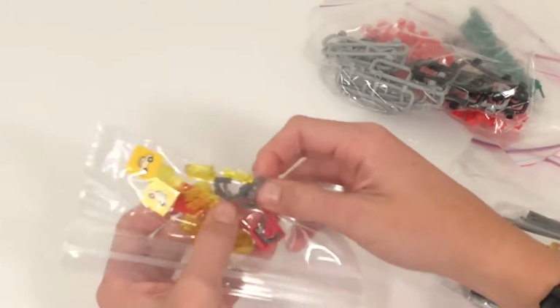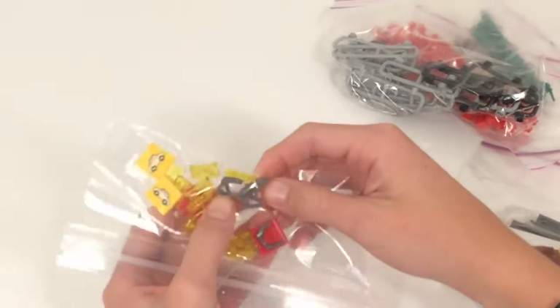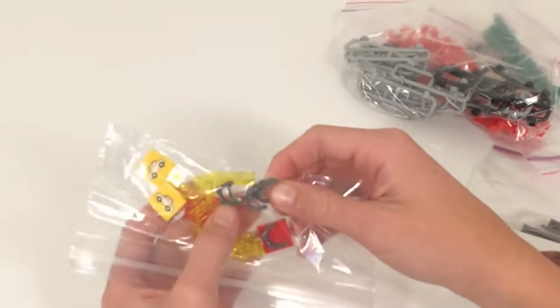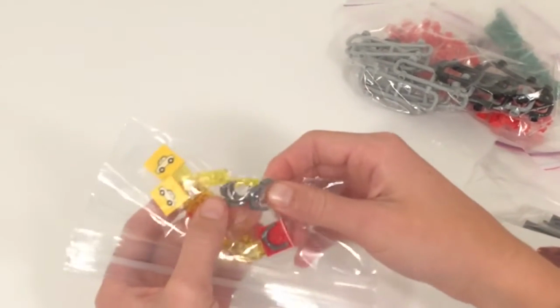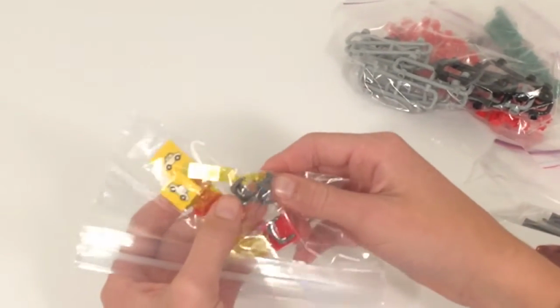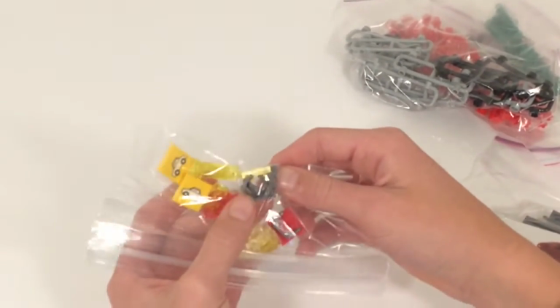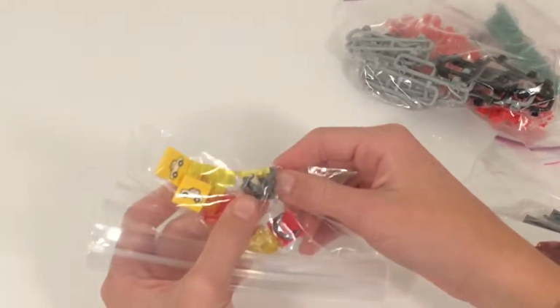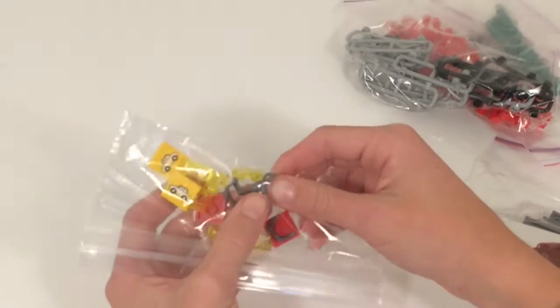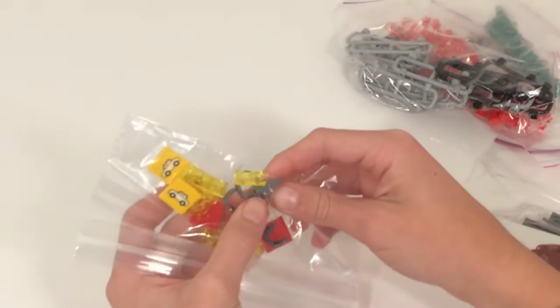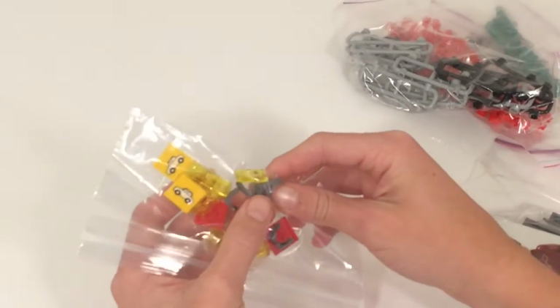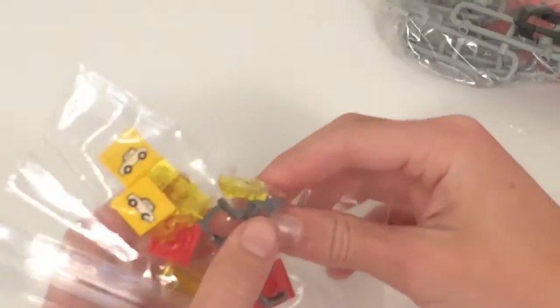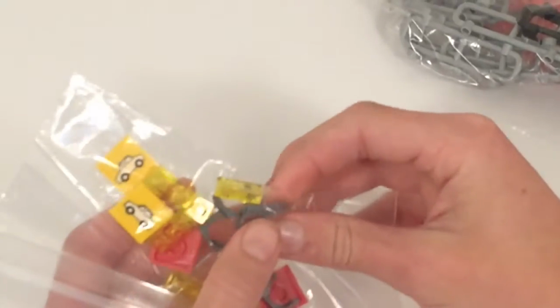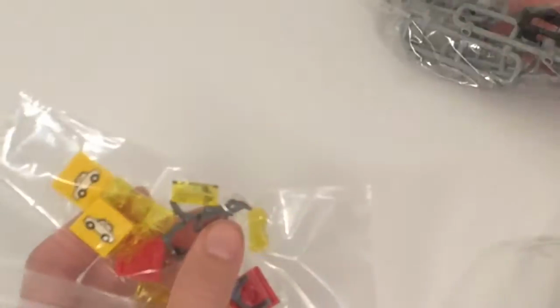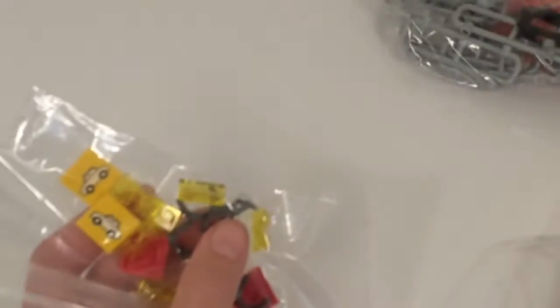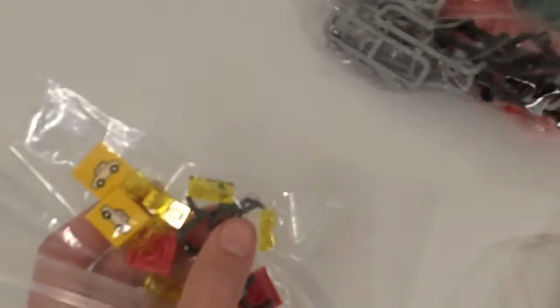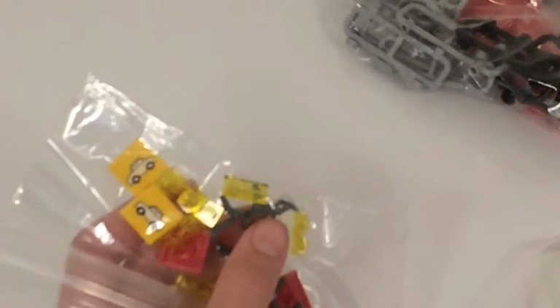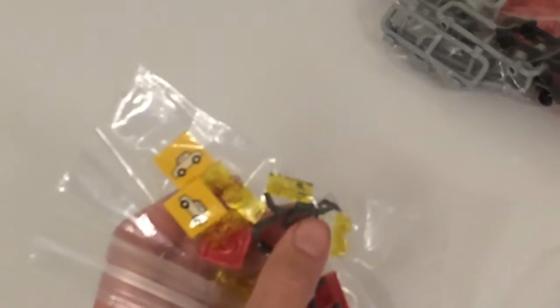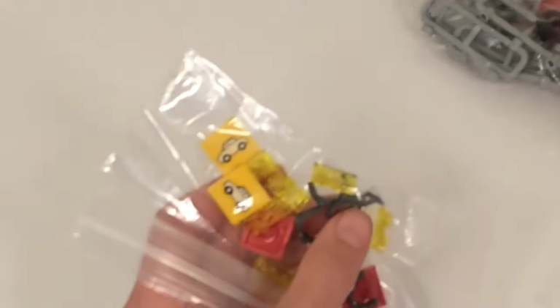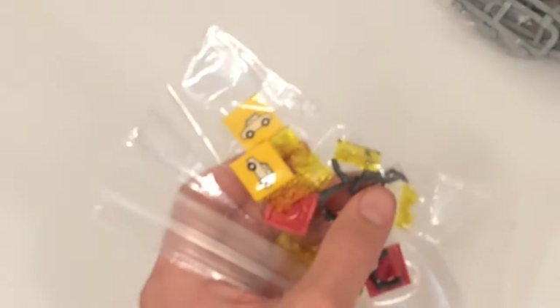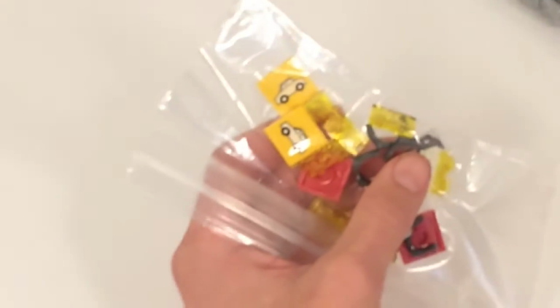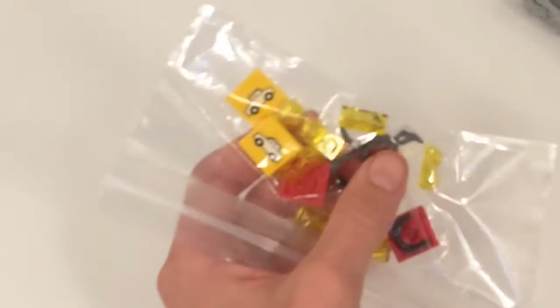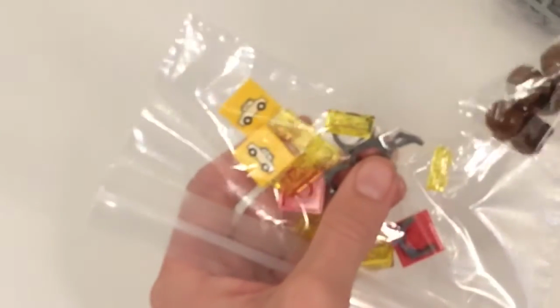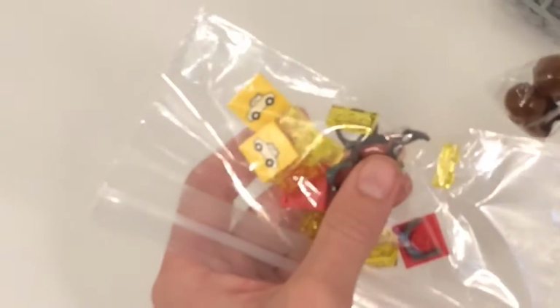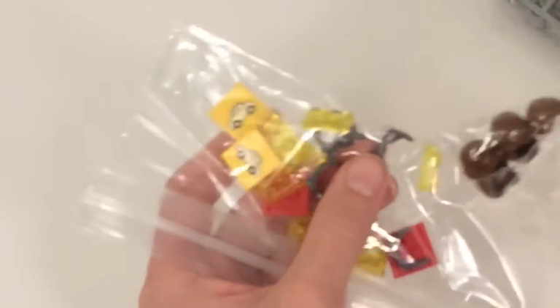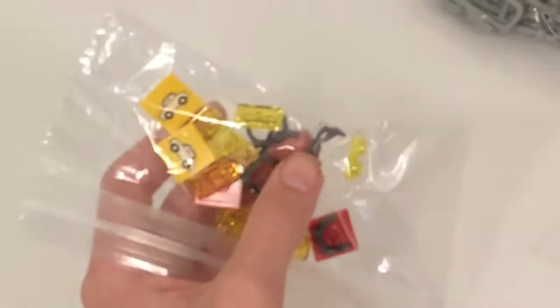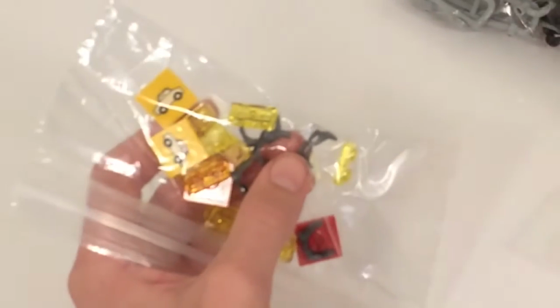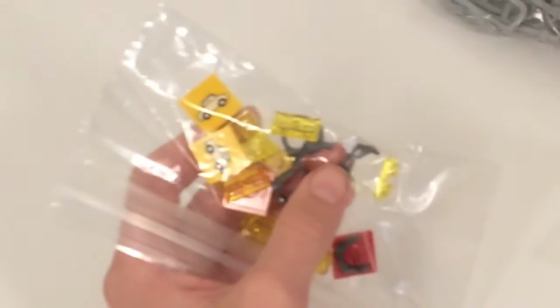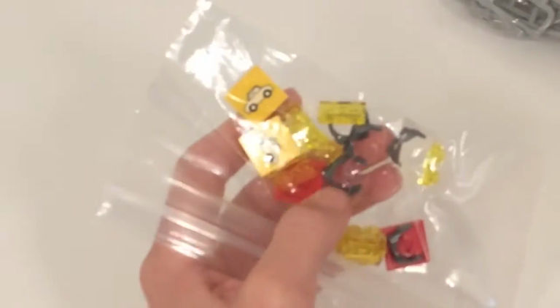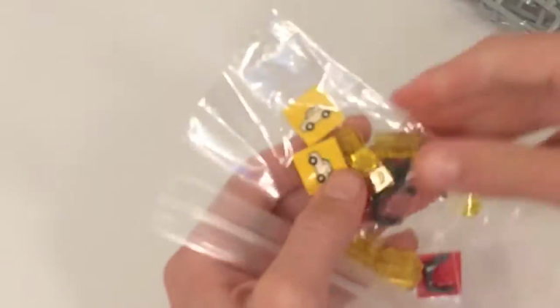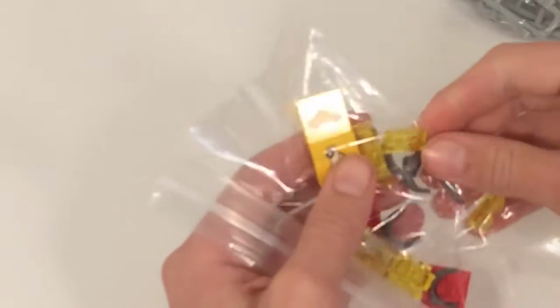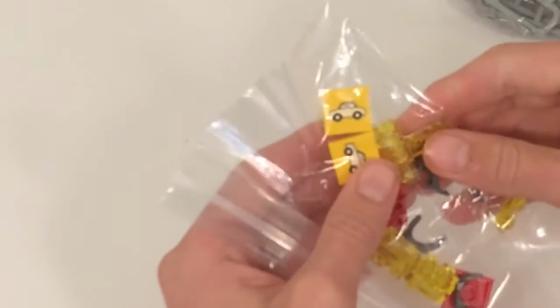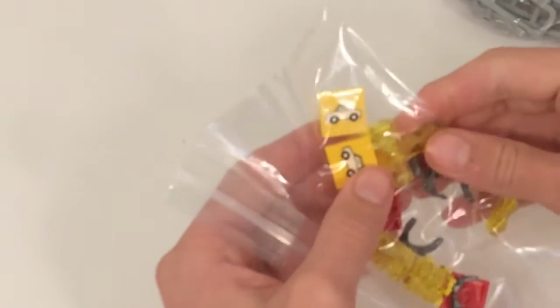We also got the glasses for the helmet — those glasses go on there and we got some of those.